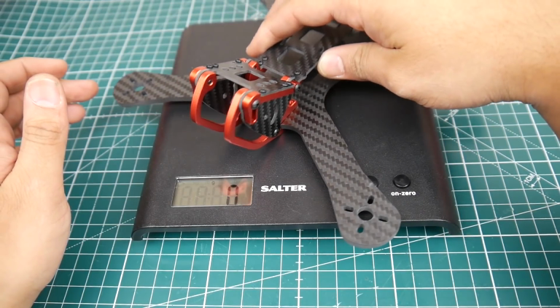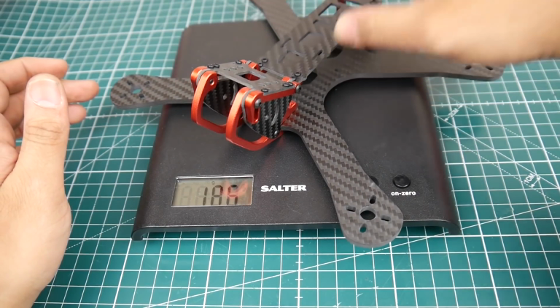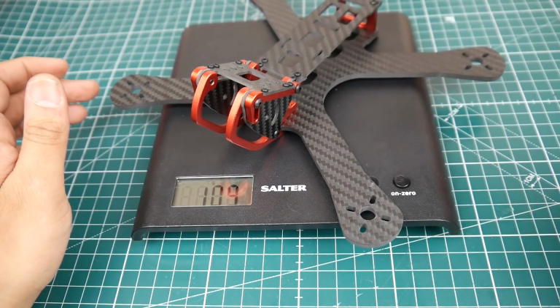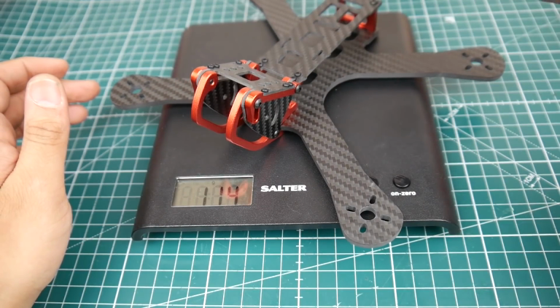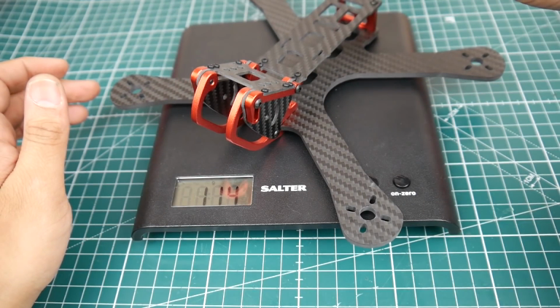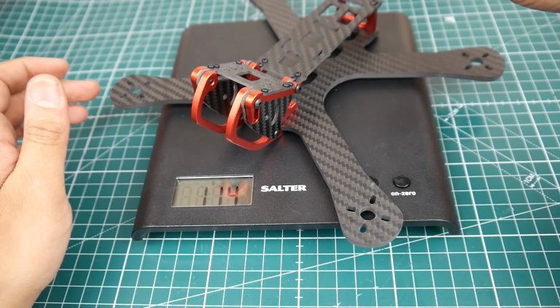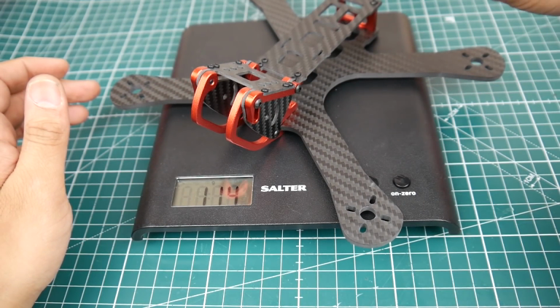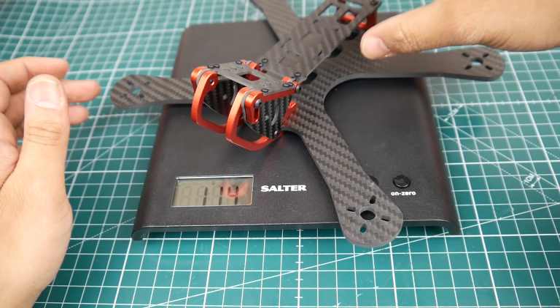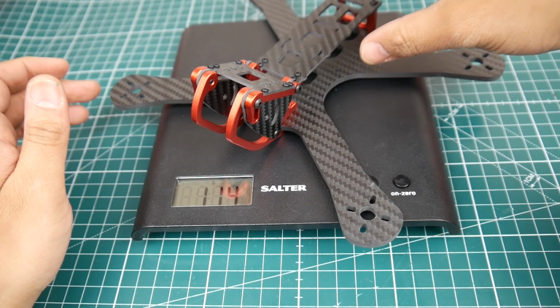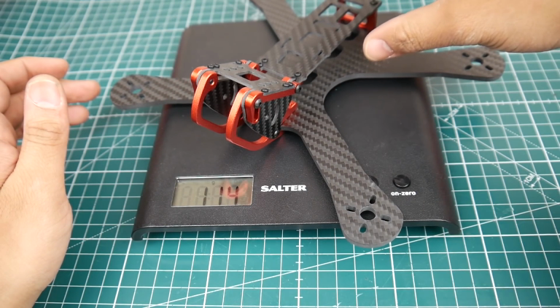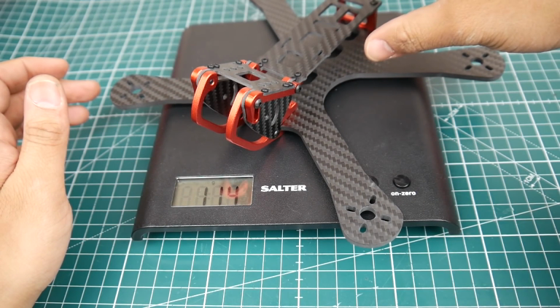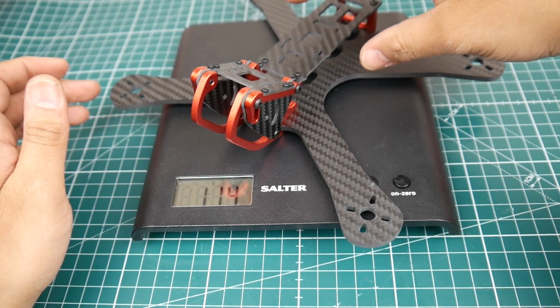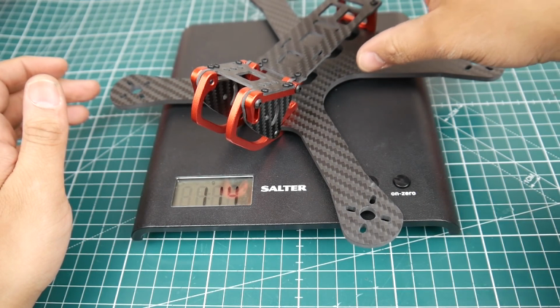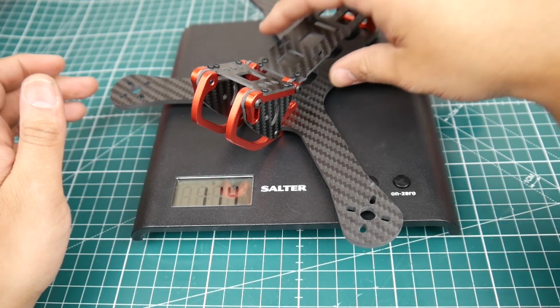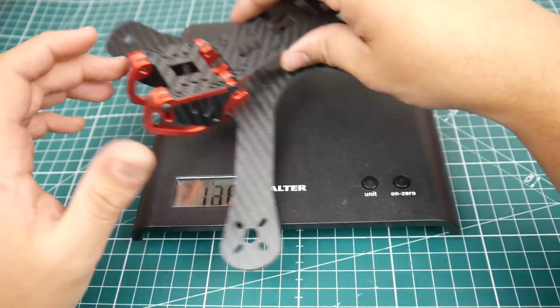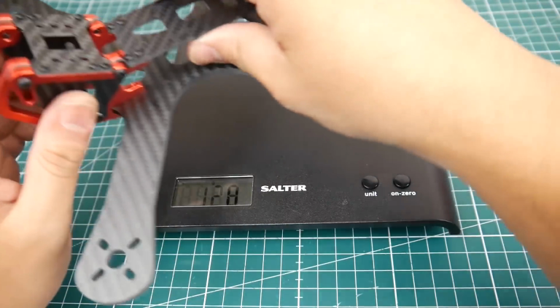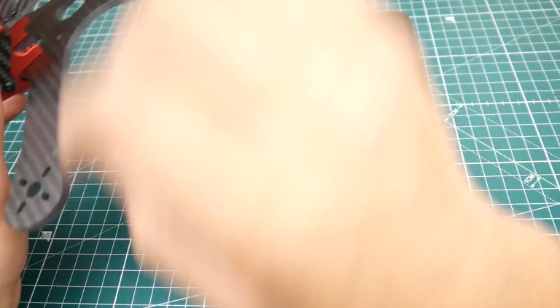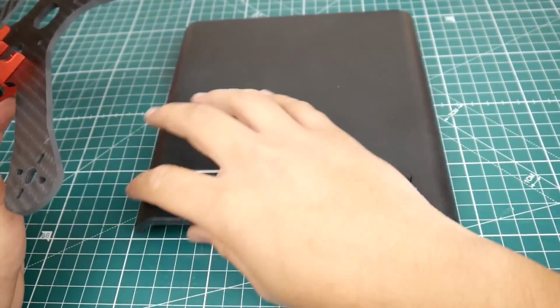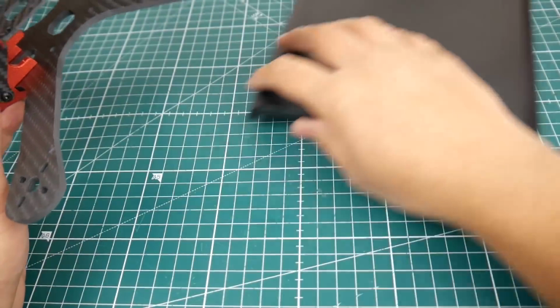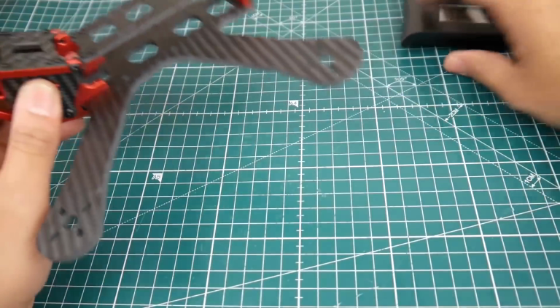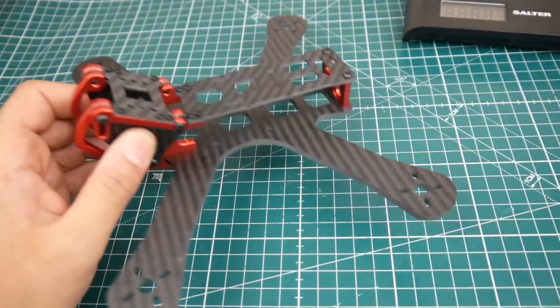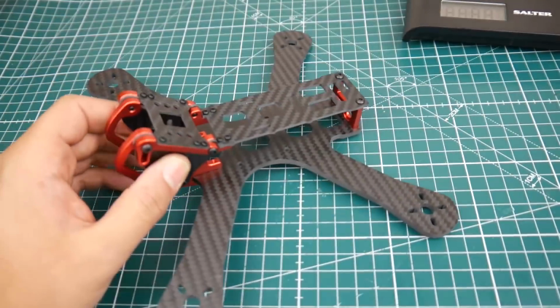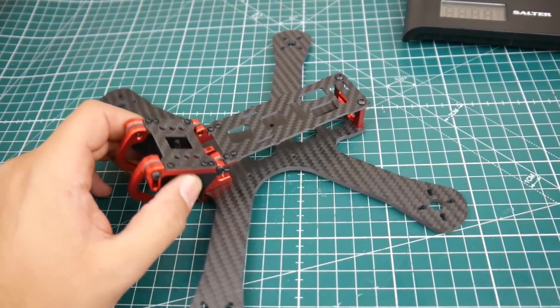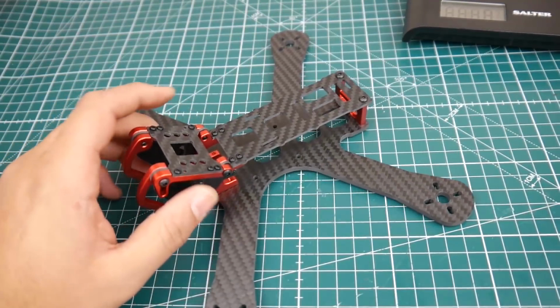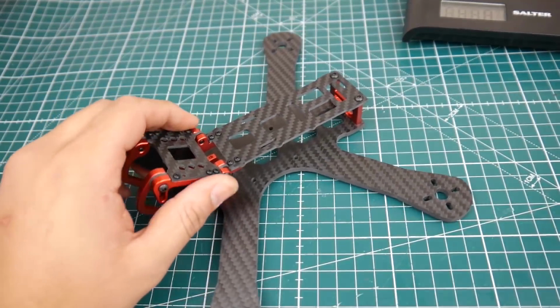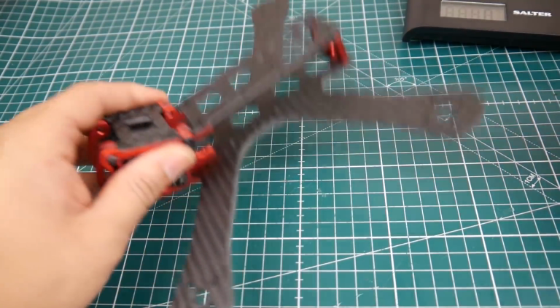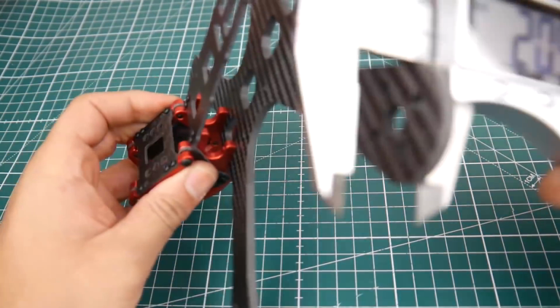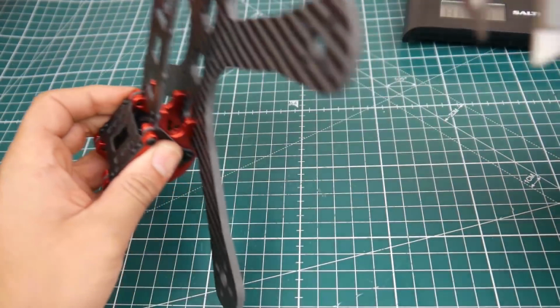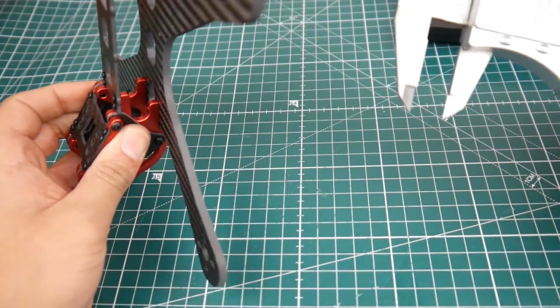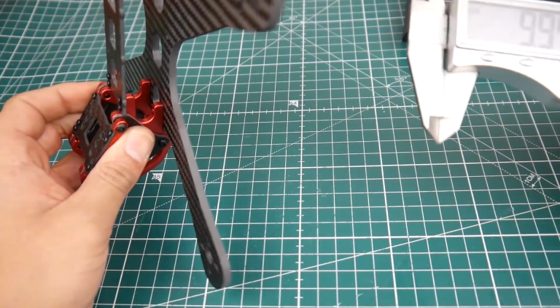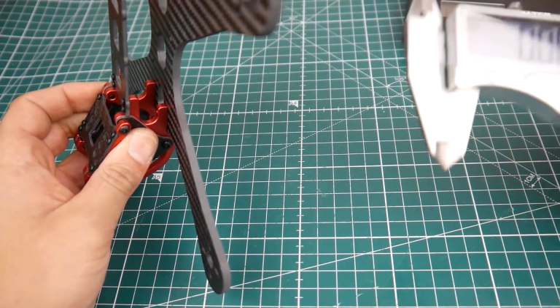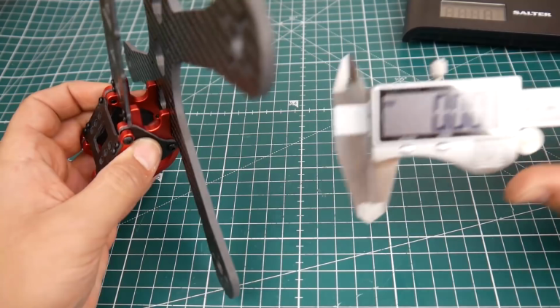It's a four millimeter bottom plate. 114 grams — that's pretty good. That's like the average for these types of frames, so it's just average. Nothing too spectacular.